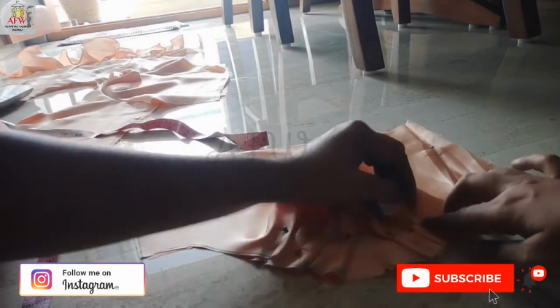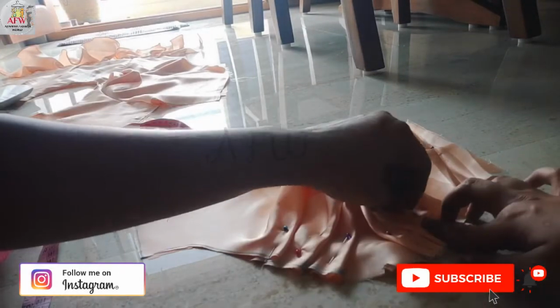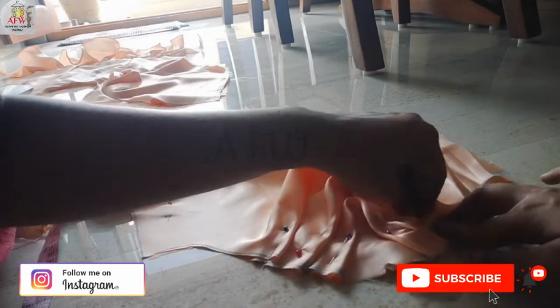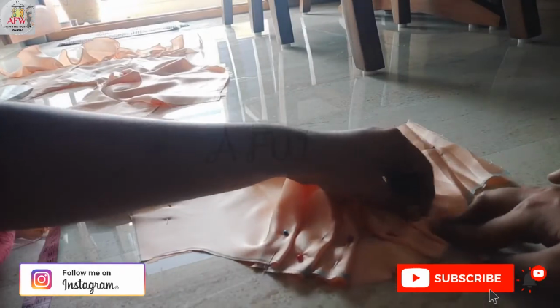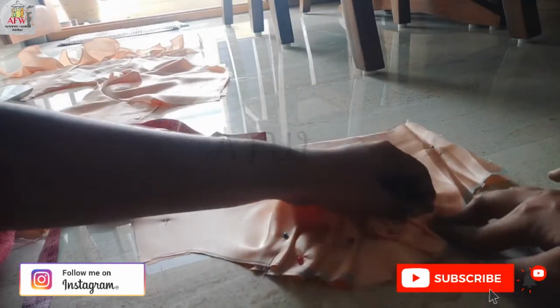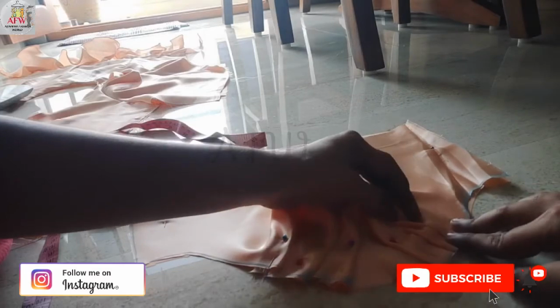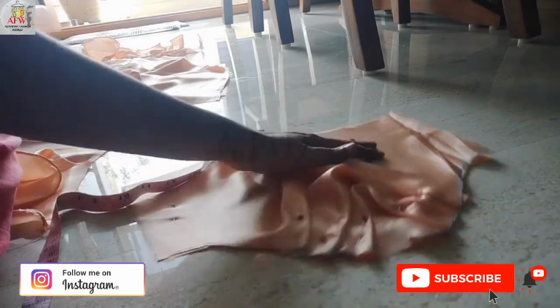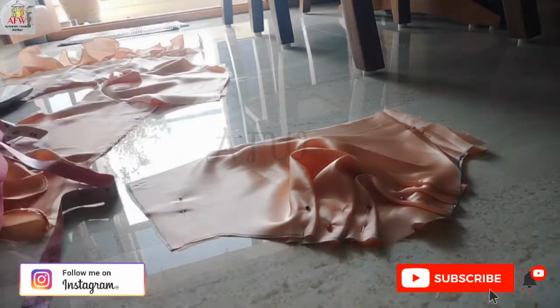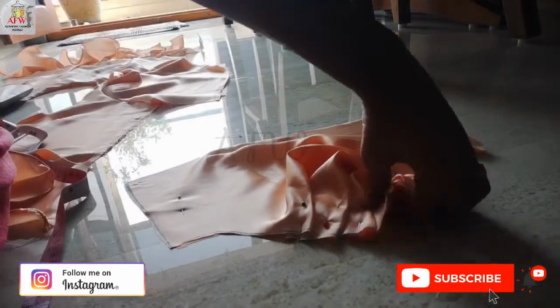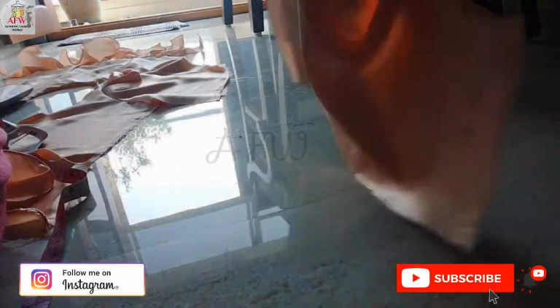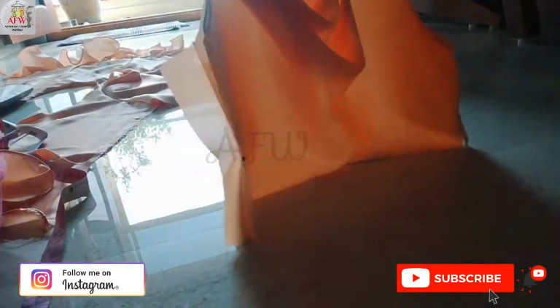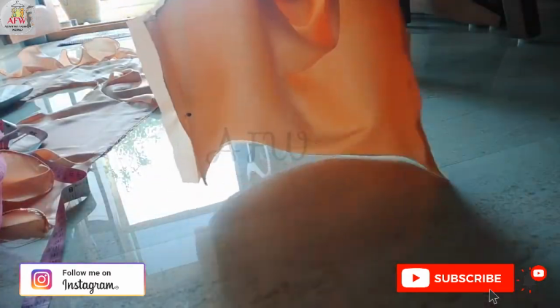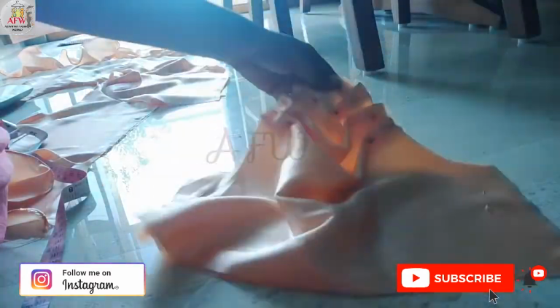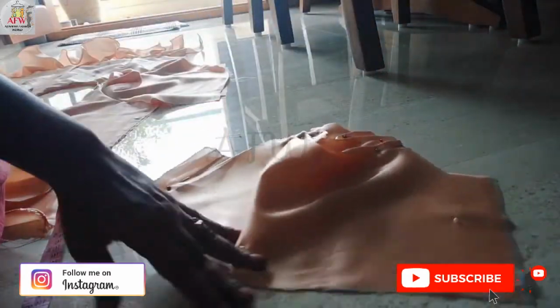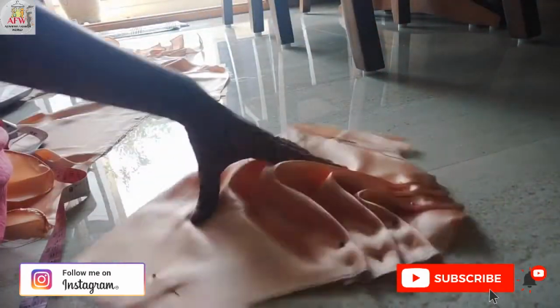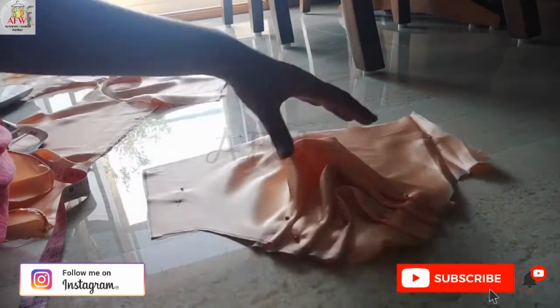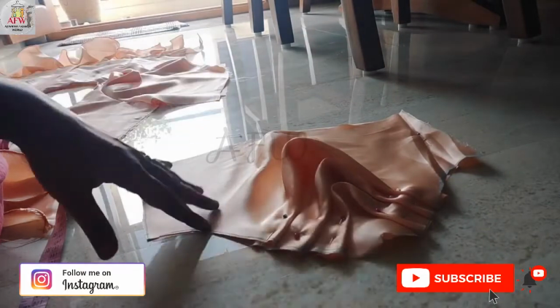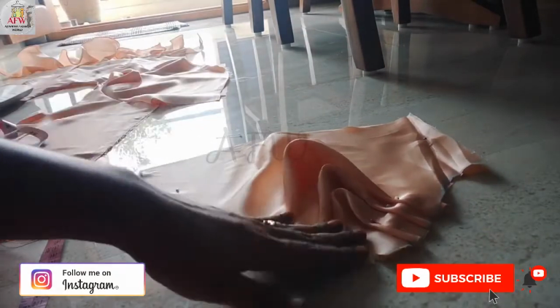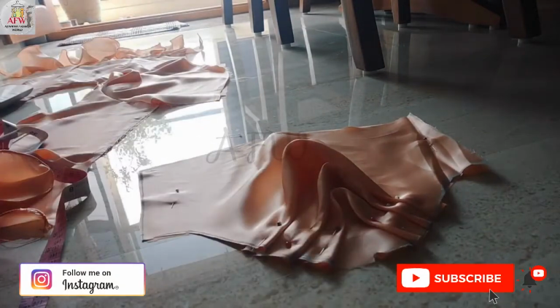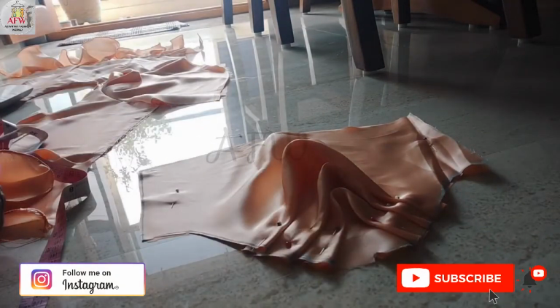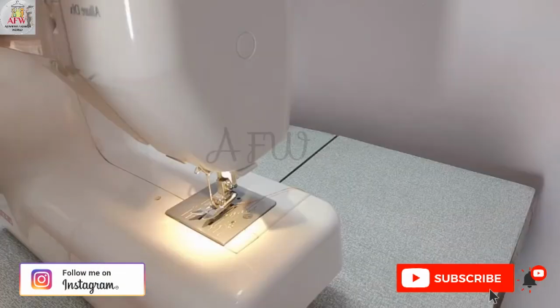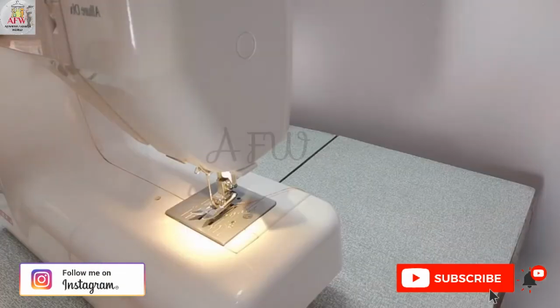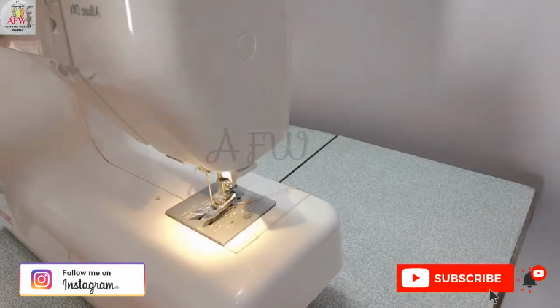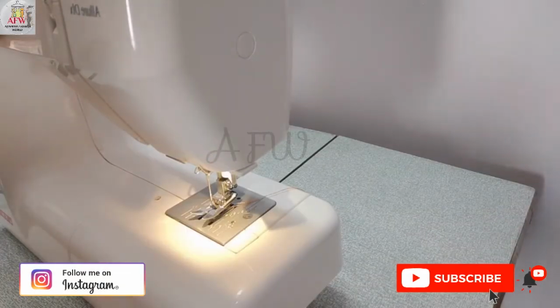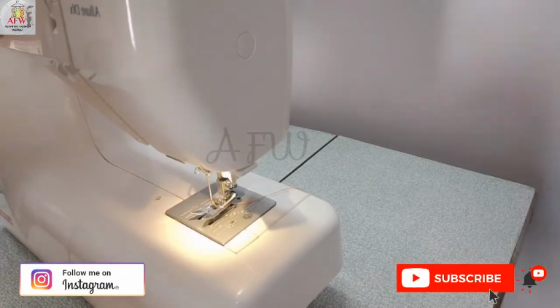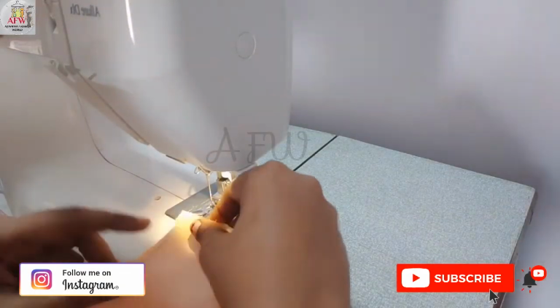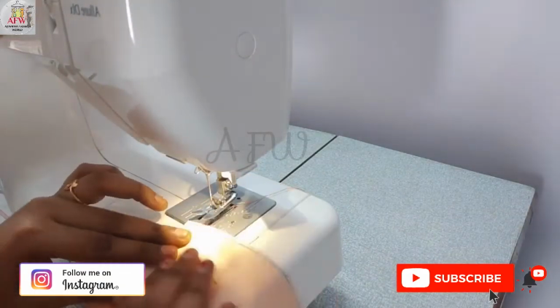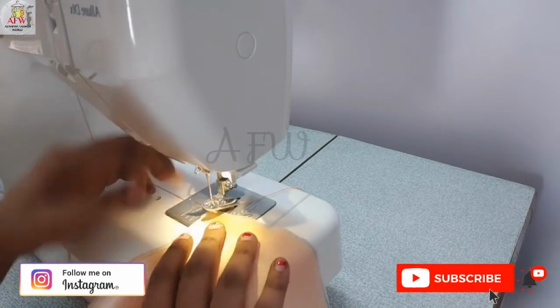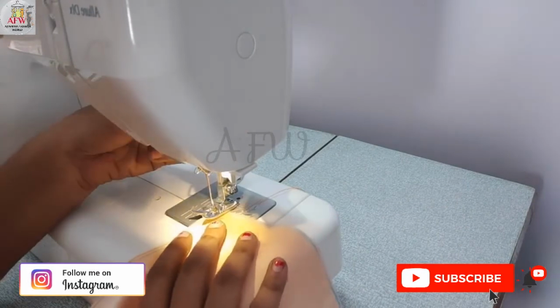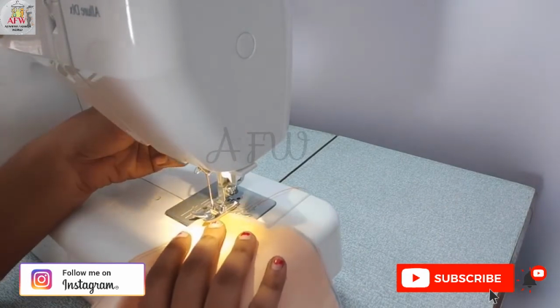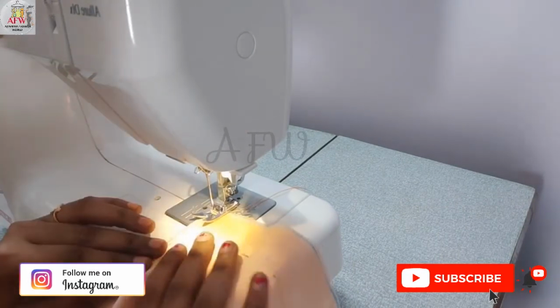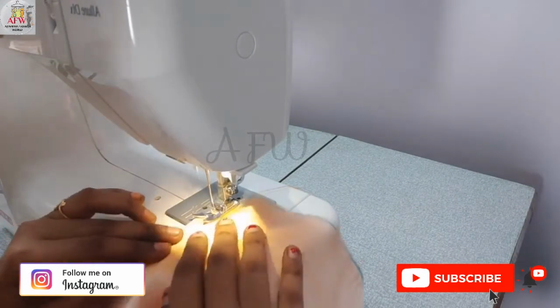After completing the arrangement of curls, check your armhole measurement and then go to stitching. Now I am making a stitch to secure the curls.